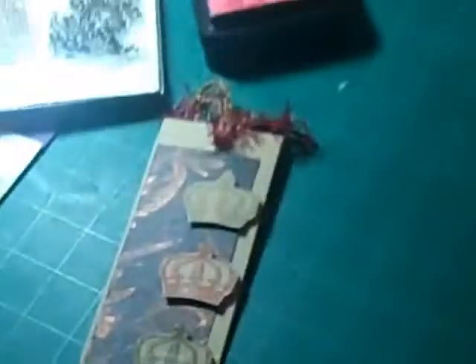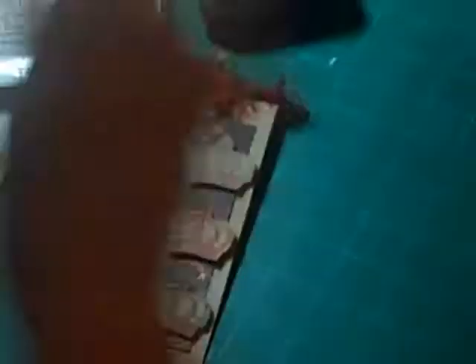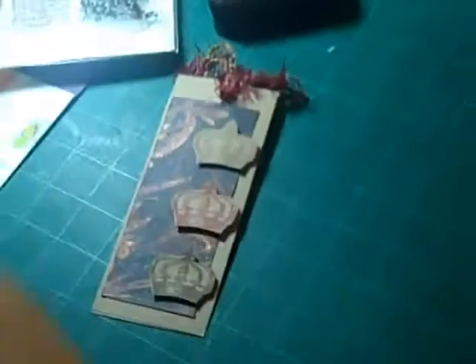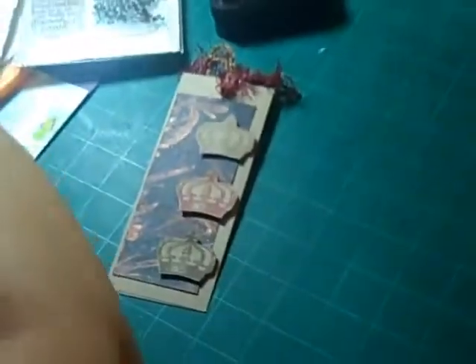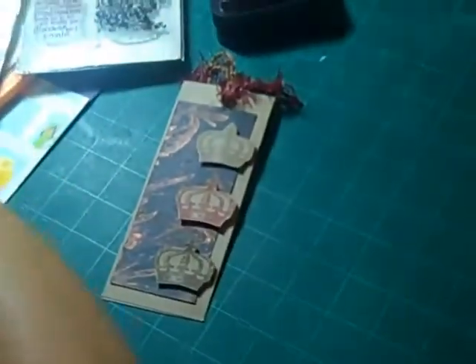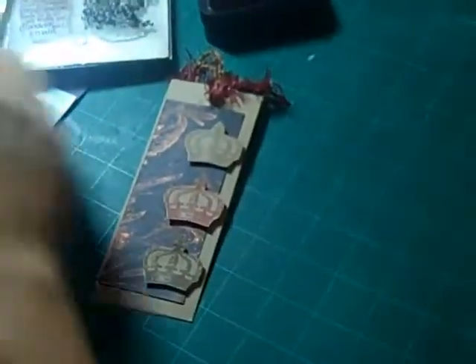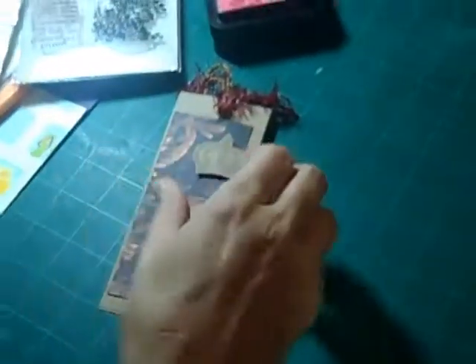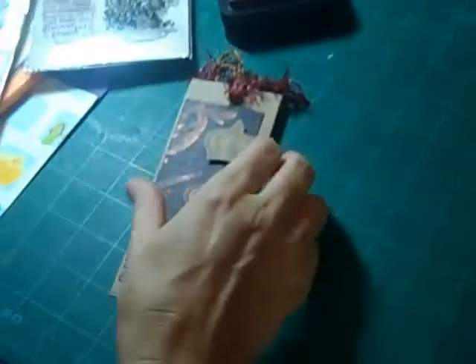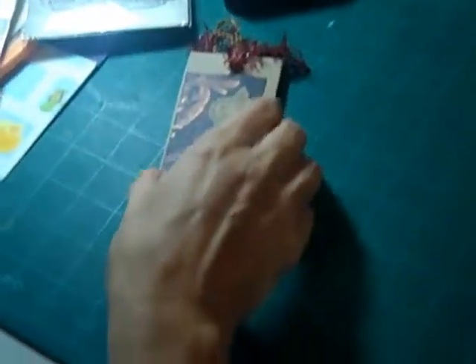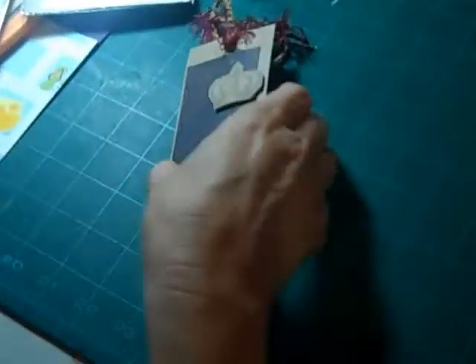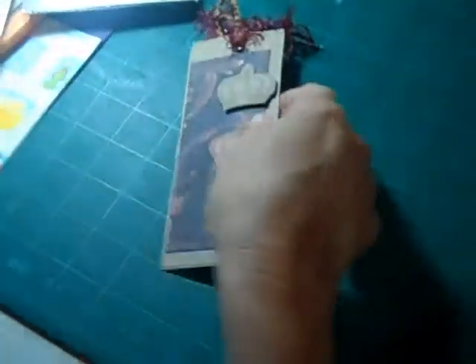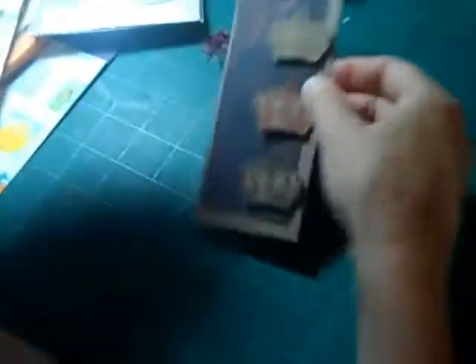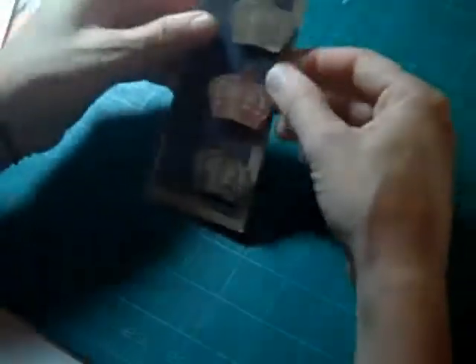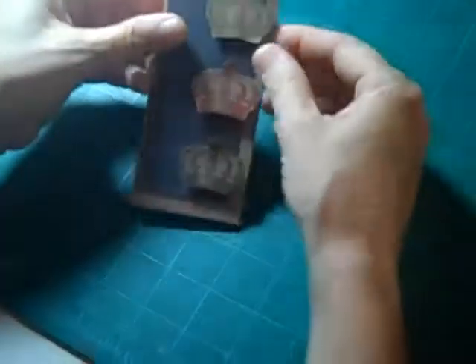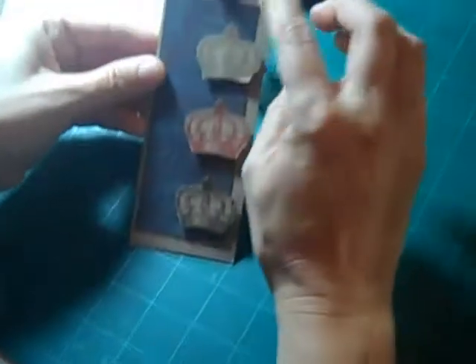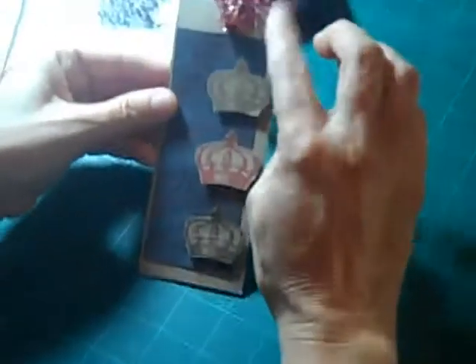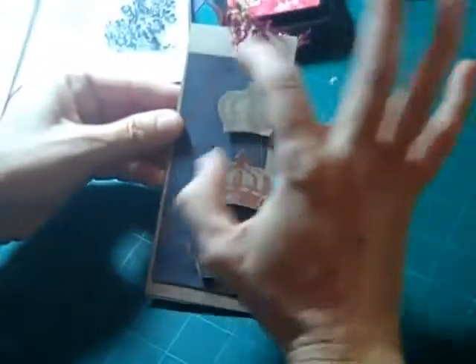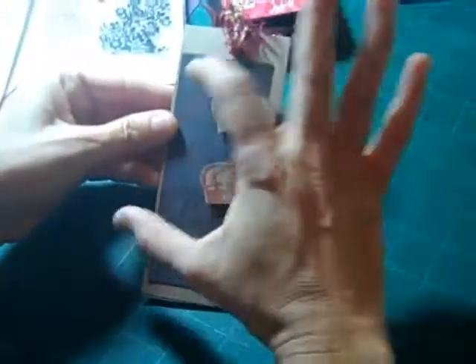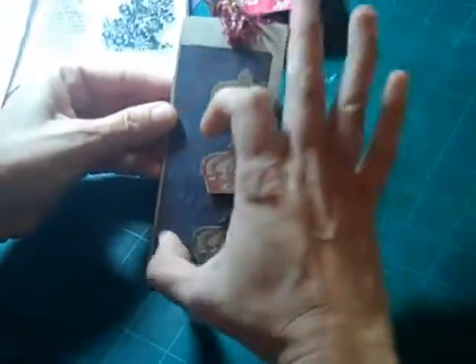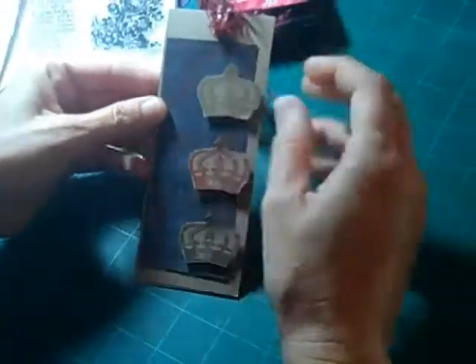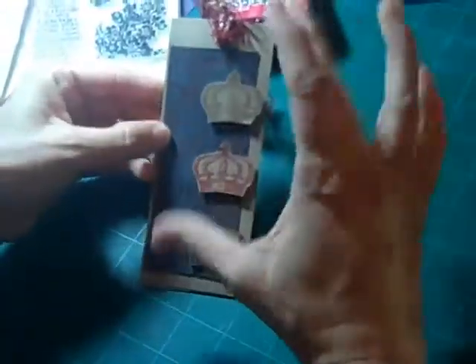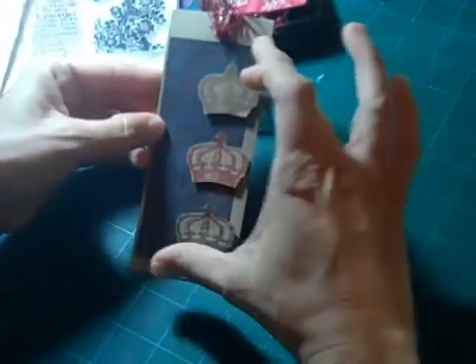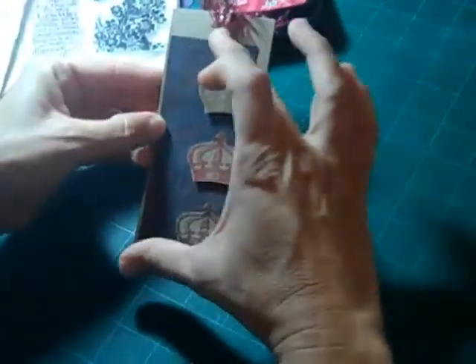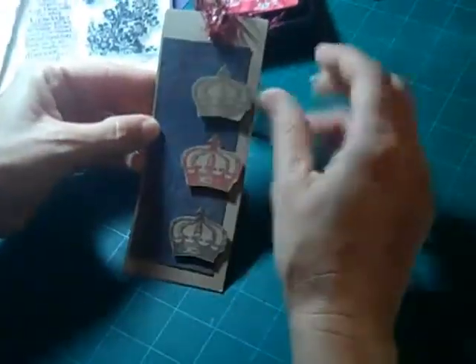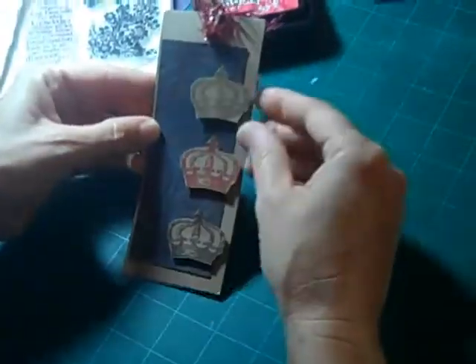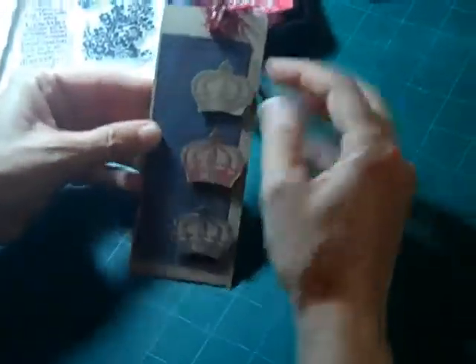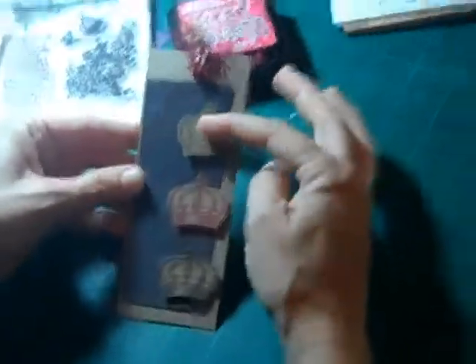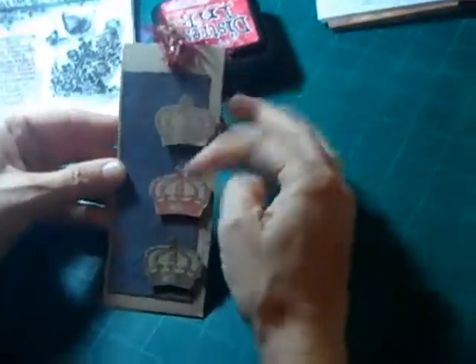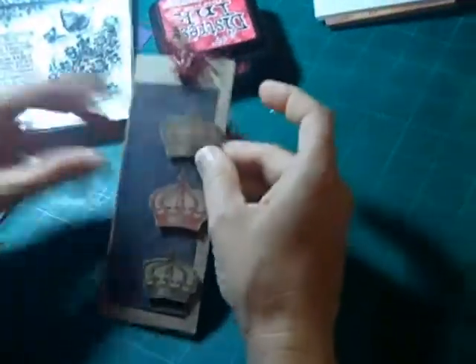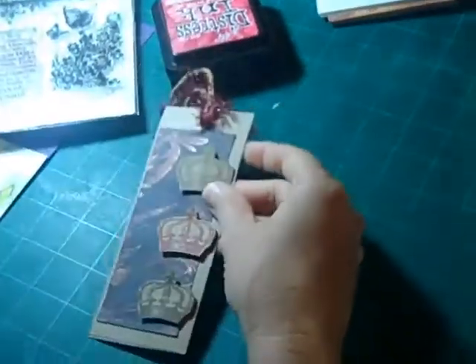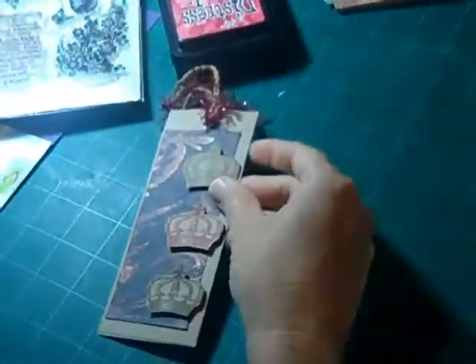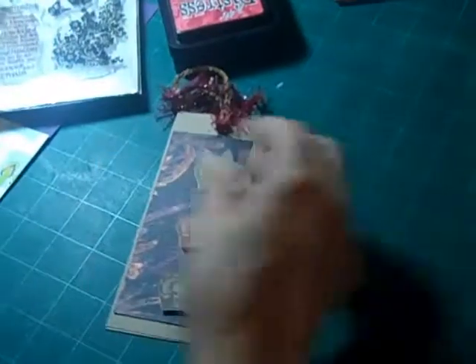So then what we did is we cut that just a little bit narrower and shorter than the cardstock, so it's sort of framed like that, and just put it off-centered a little bit to accent the Tim Holtz stamp.